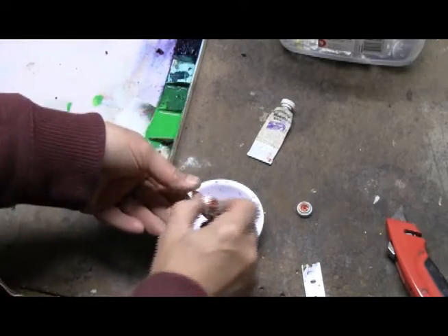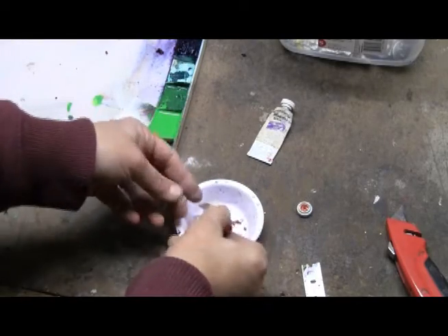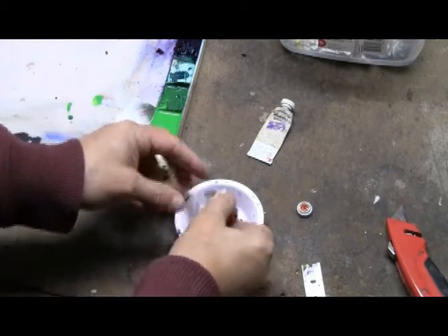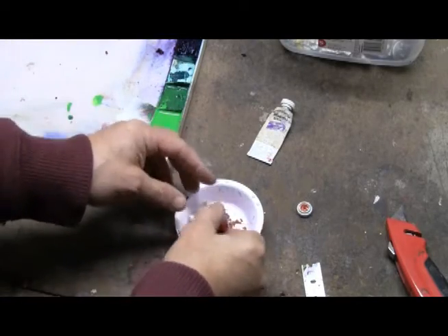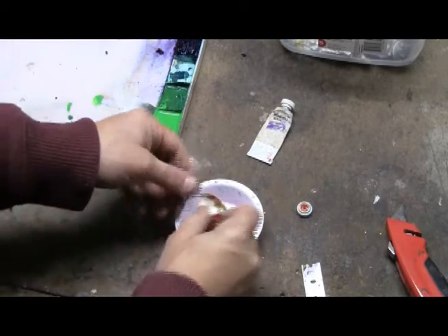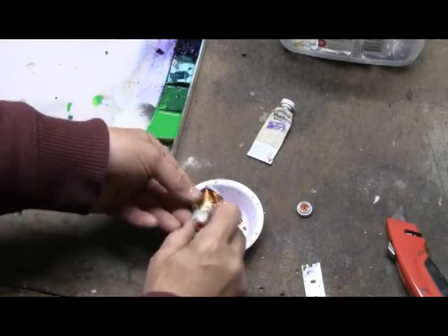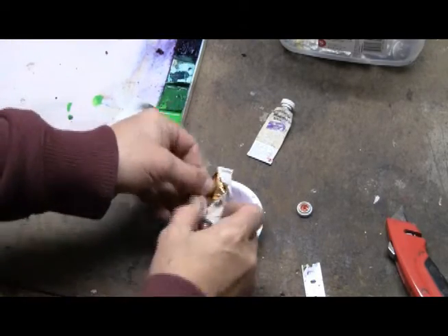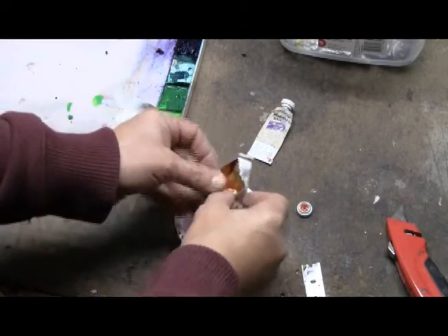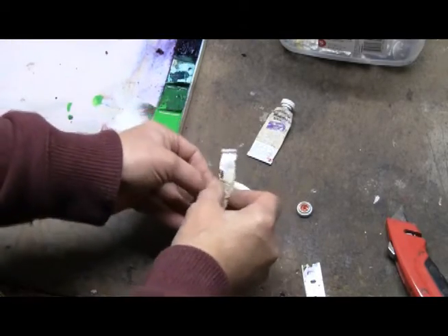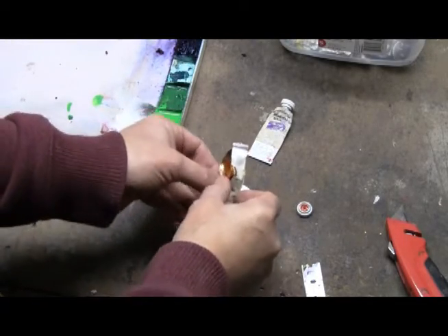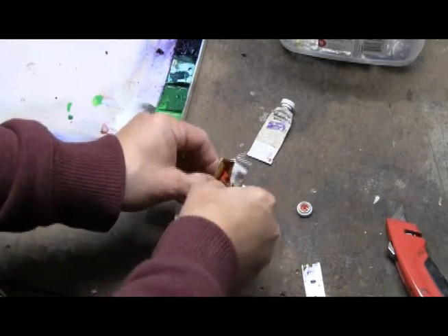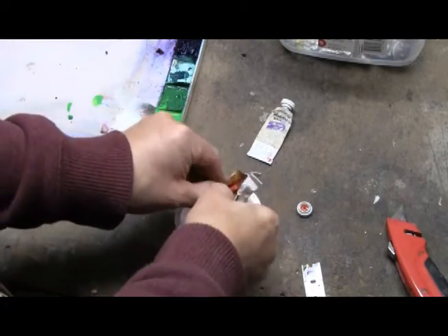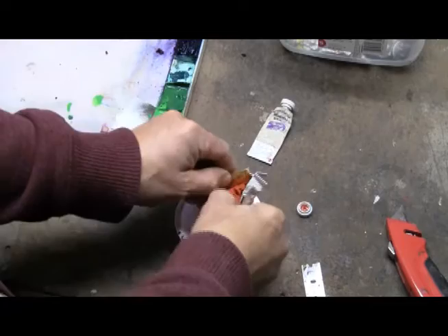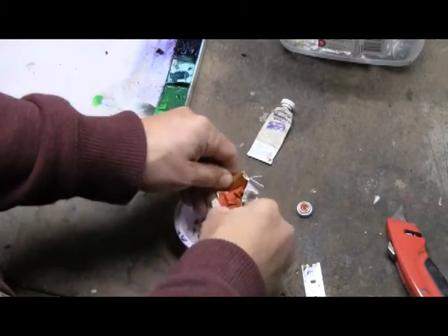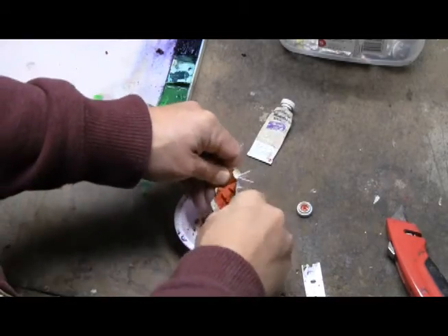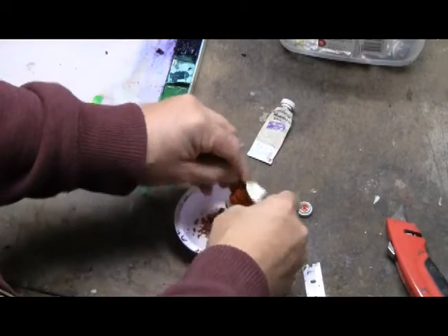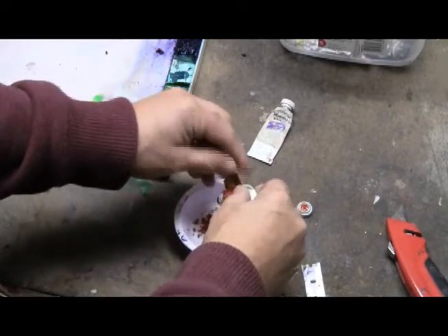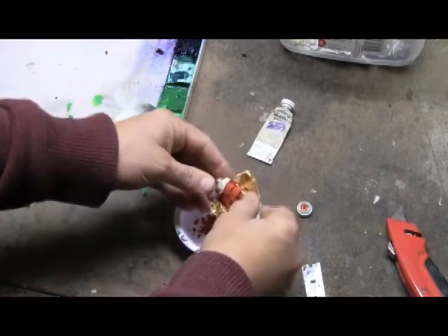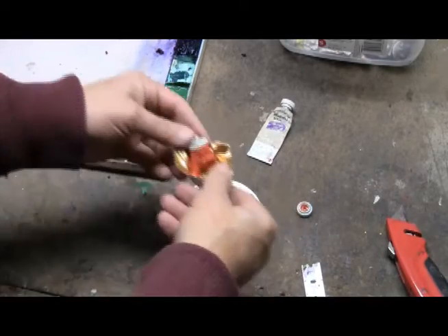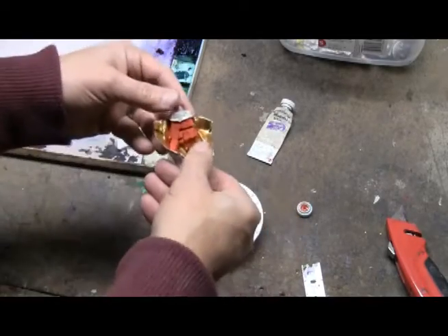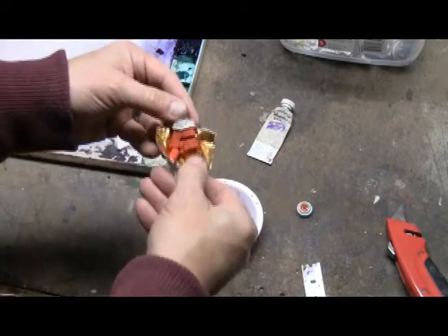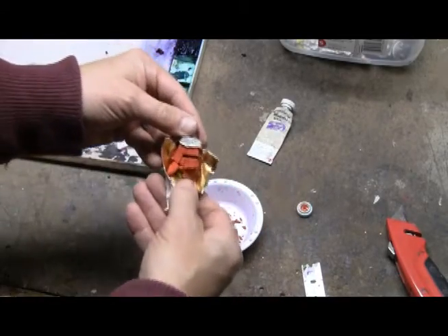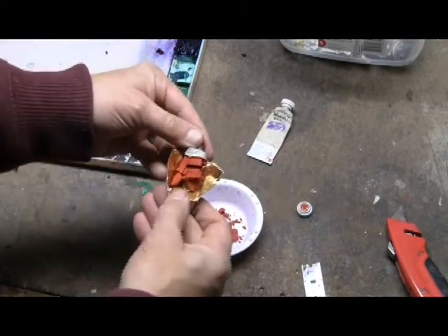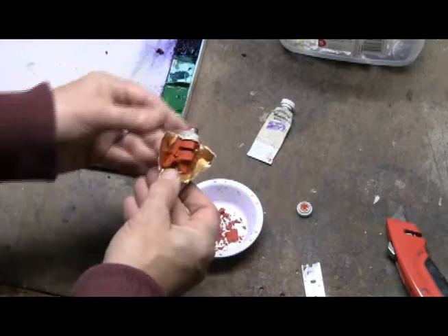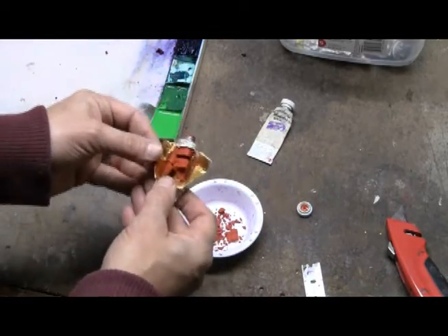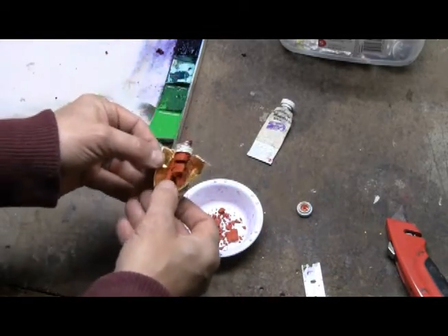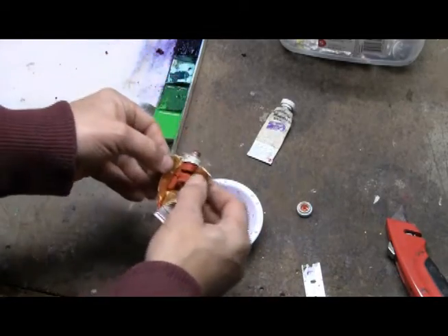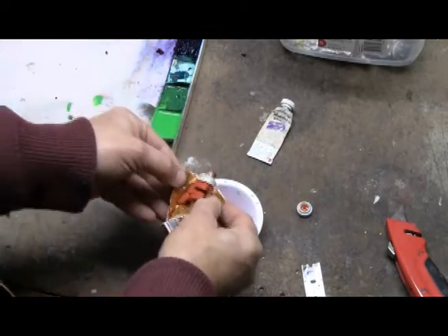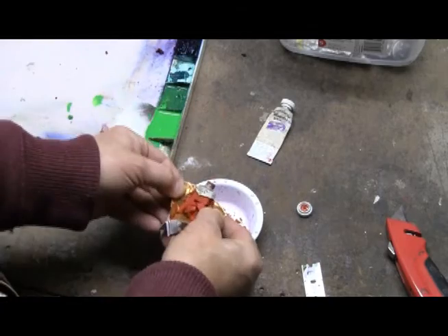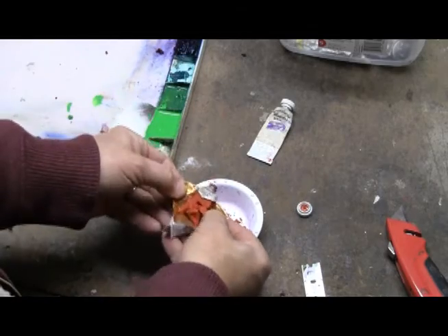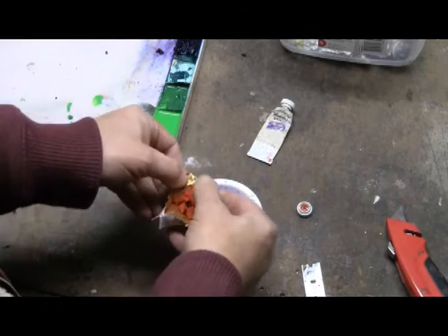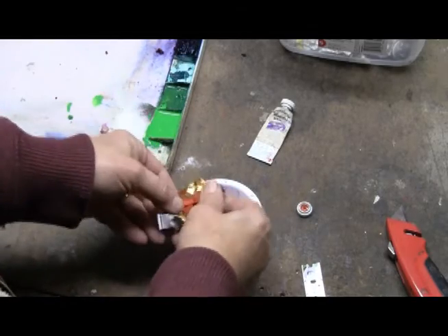There's all the pigment that's in there, all dried up. Just peel it right back — you can see all the dried chunks.